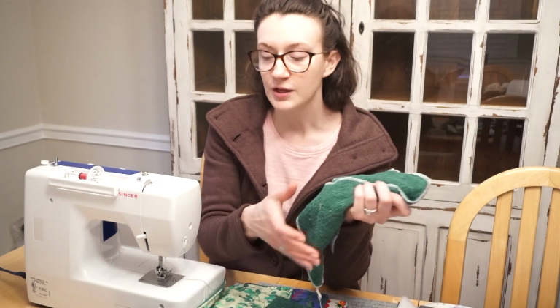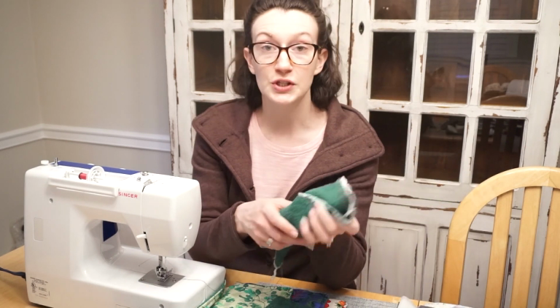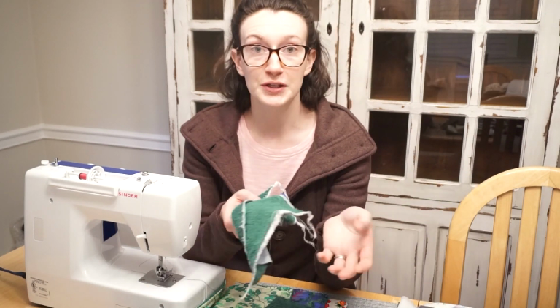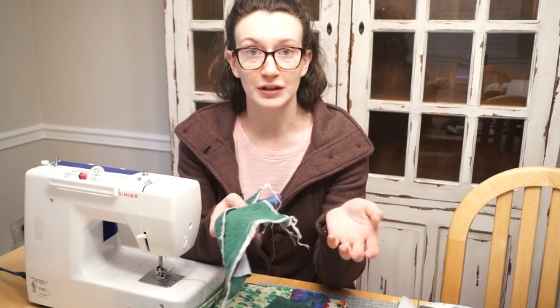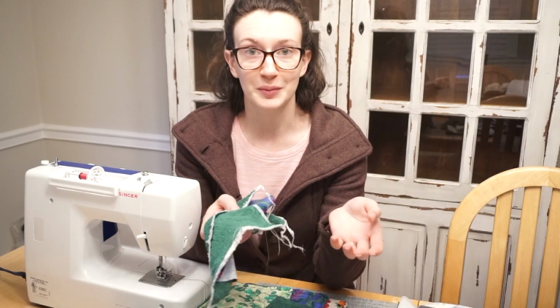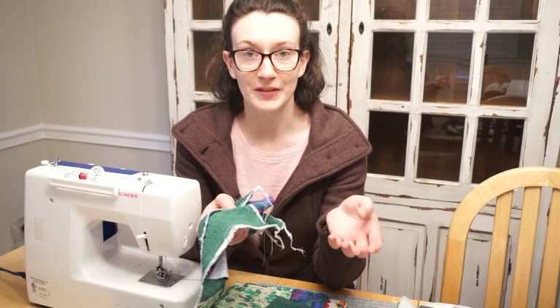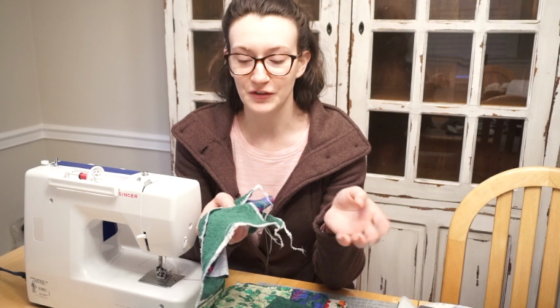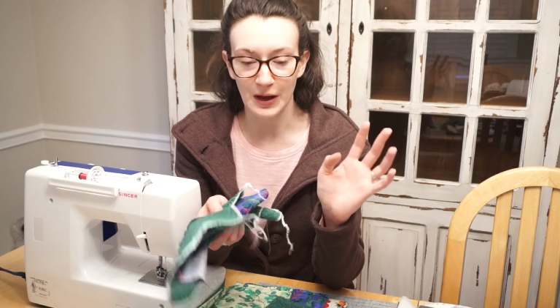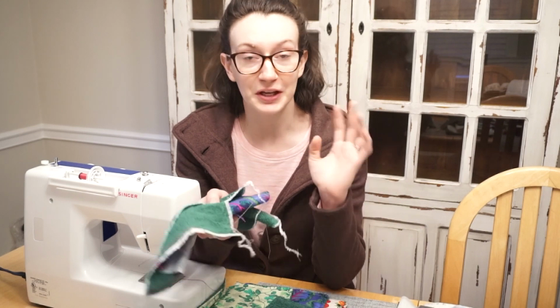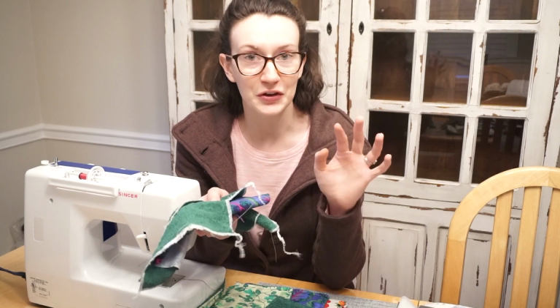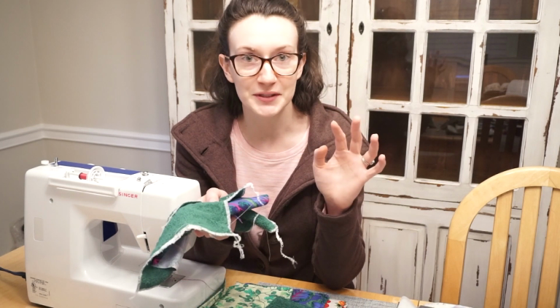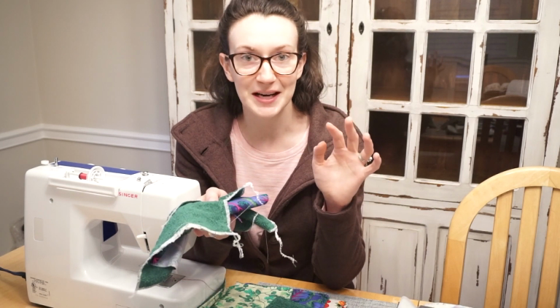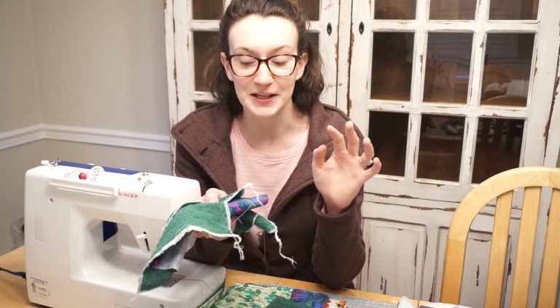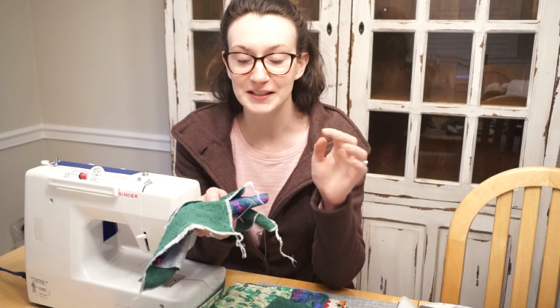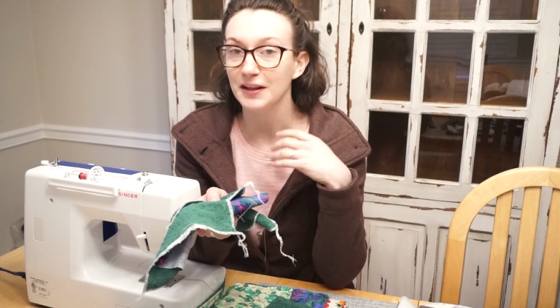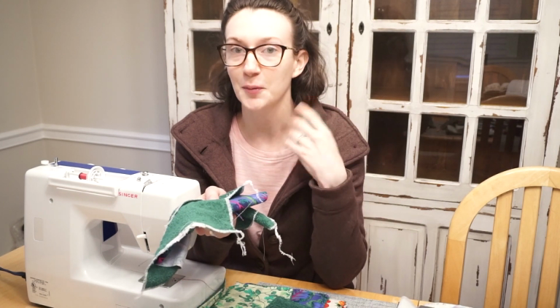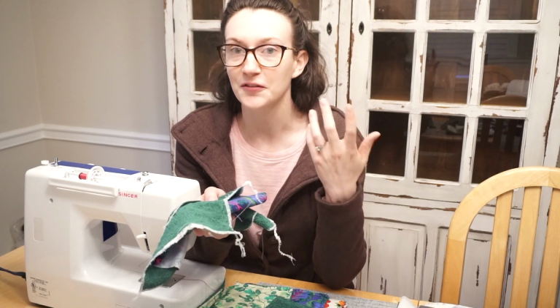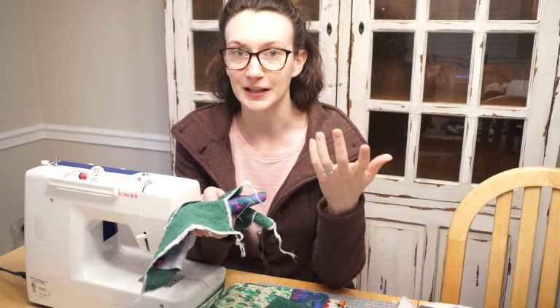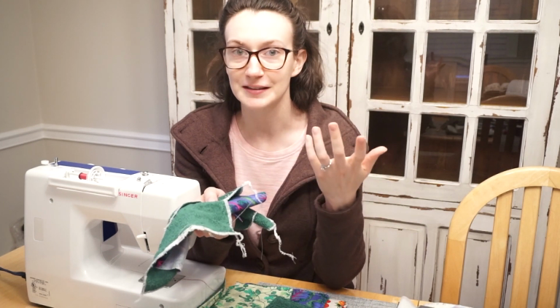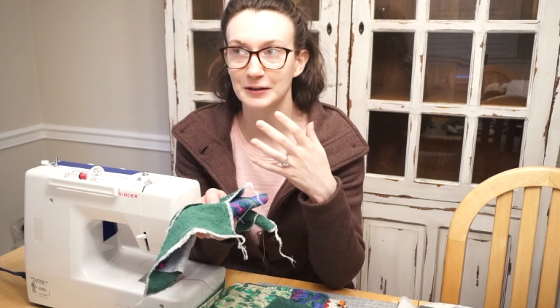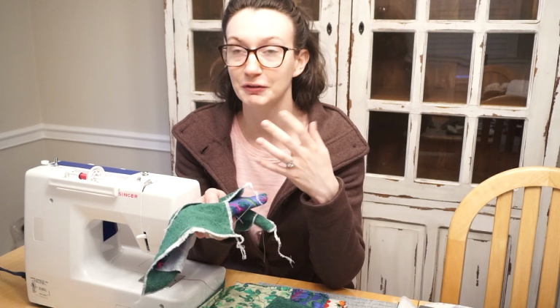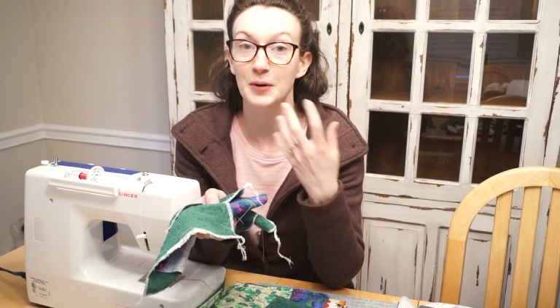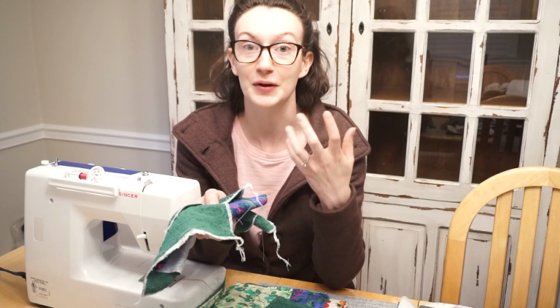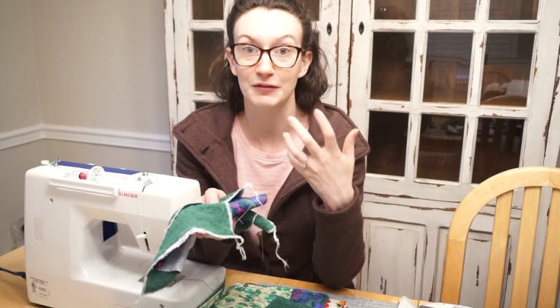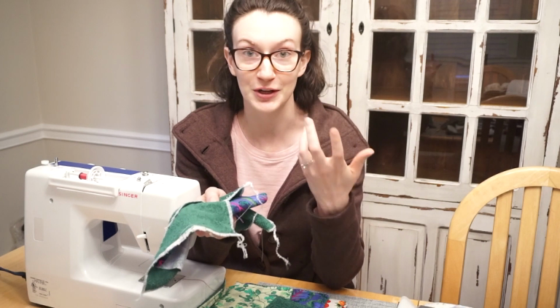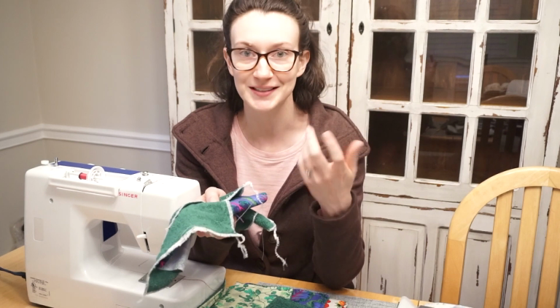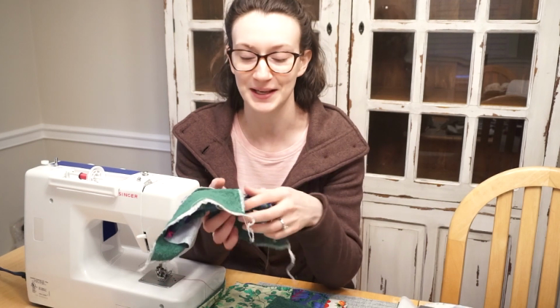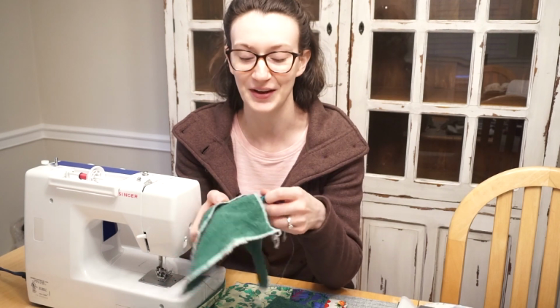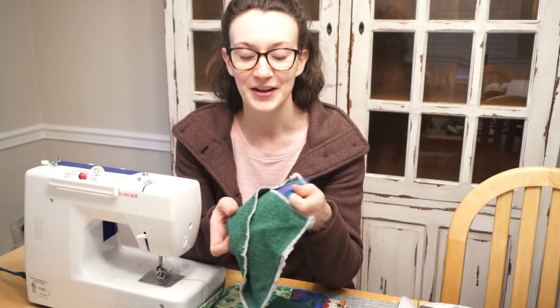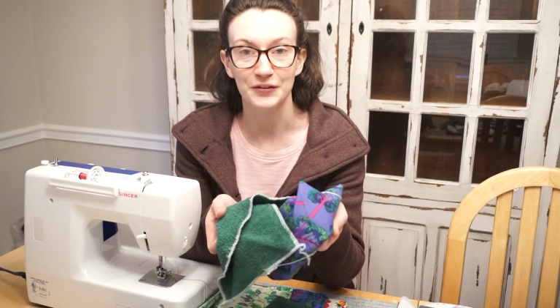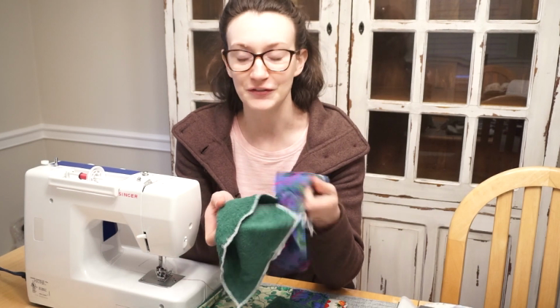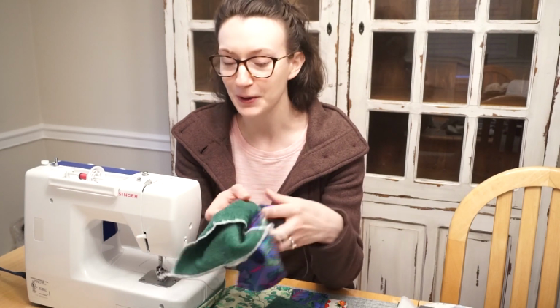I just wanted to talk a little bit about the different fabric and color choices that I picked, because I feel like that's the most fun part of this project — picking out the front fabric.